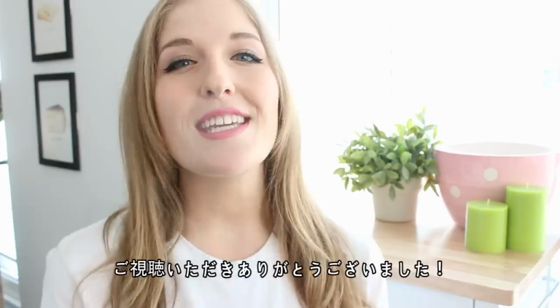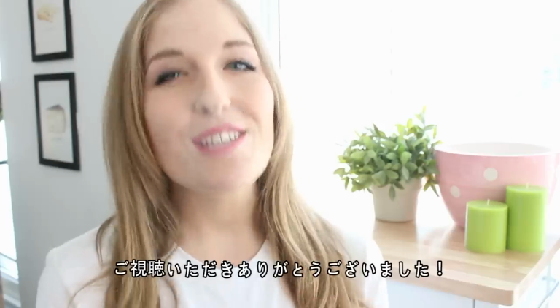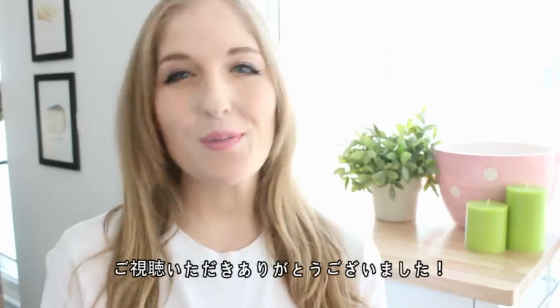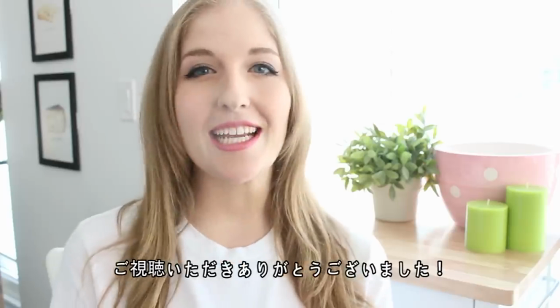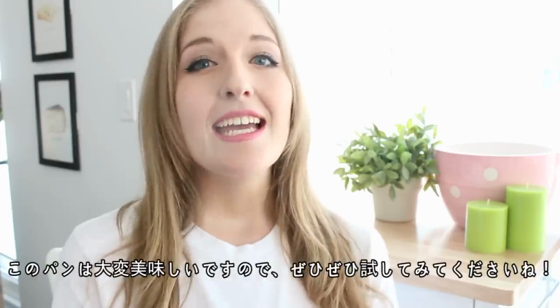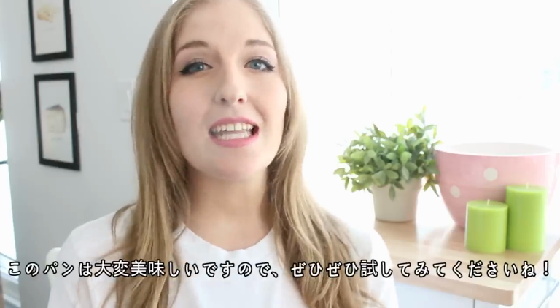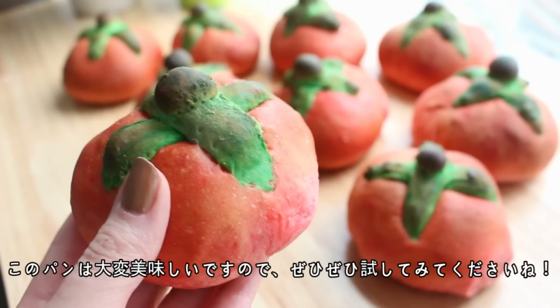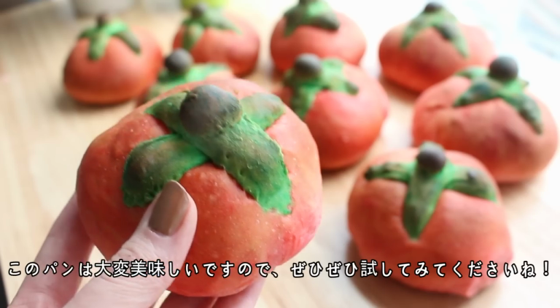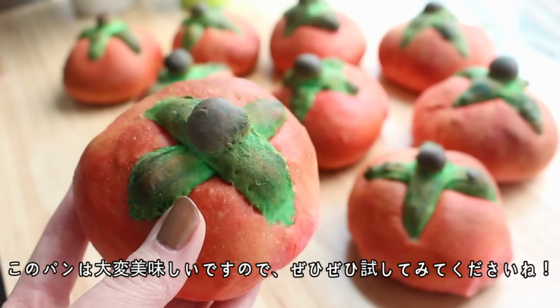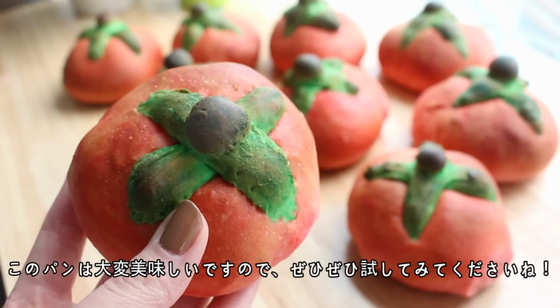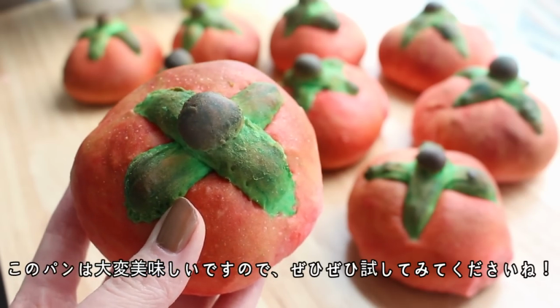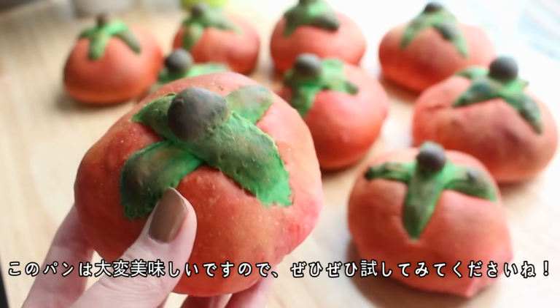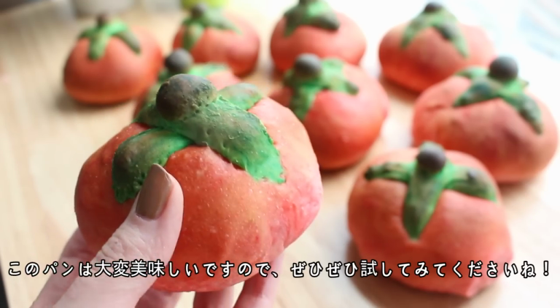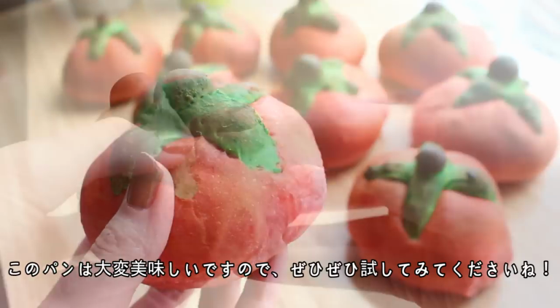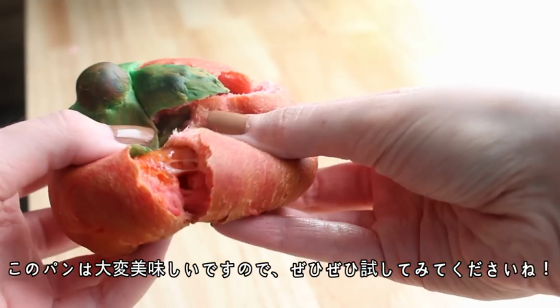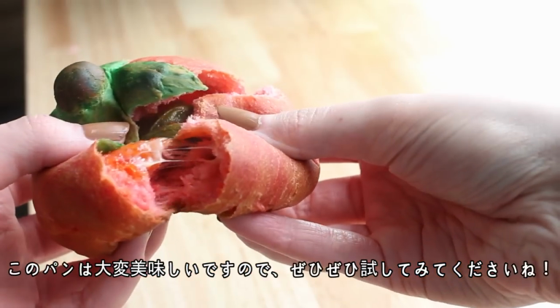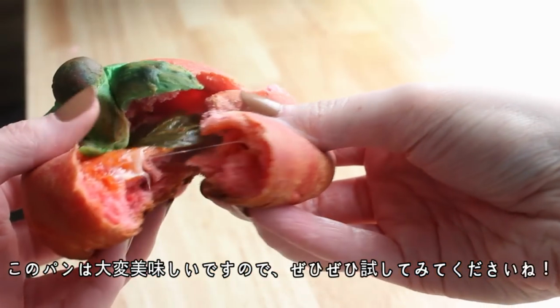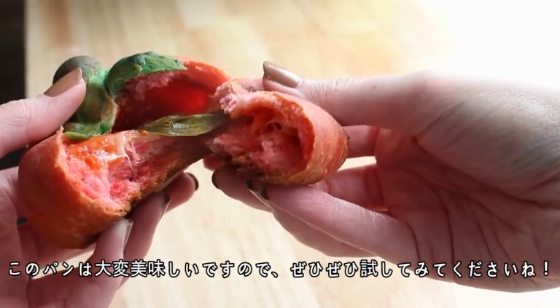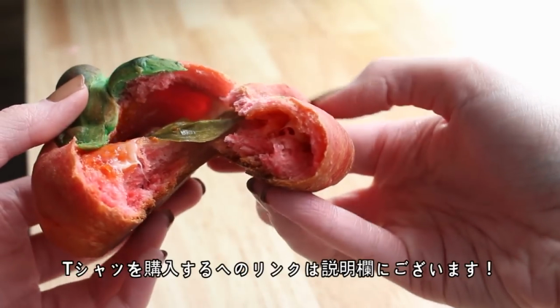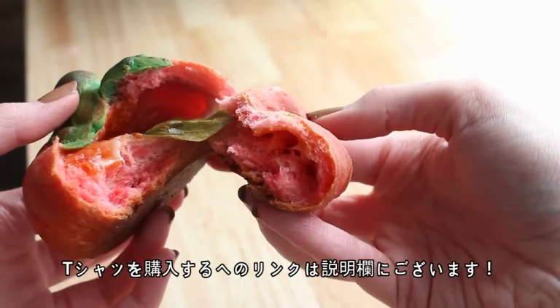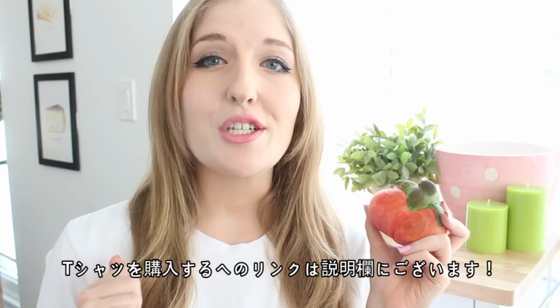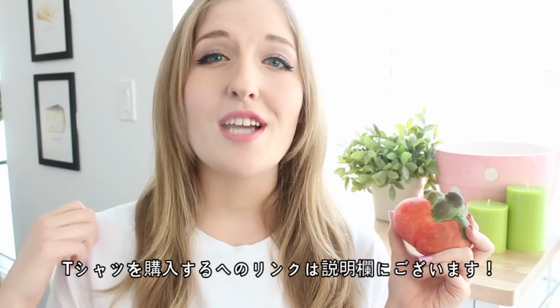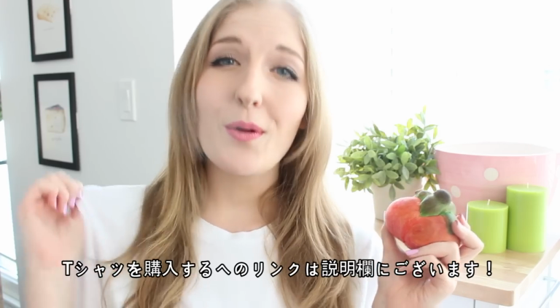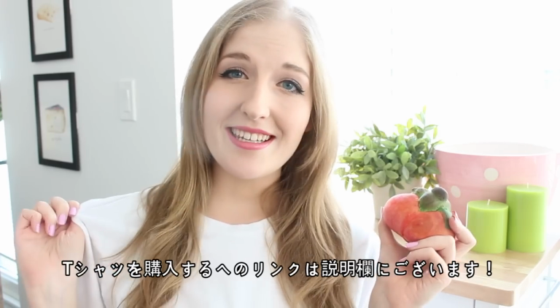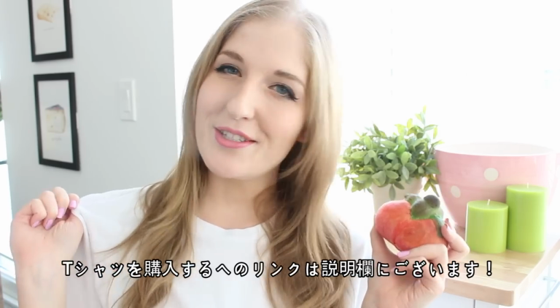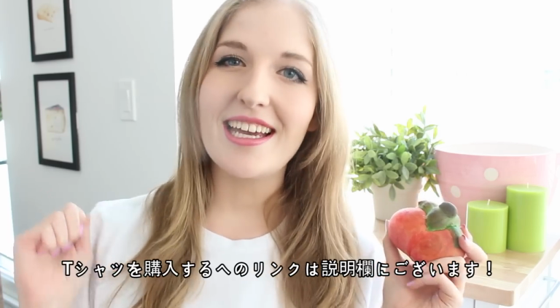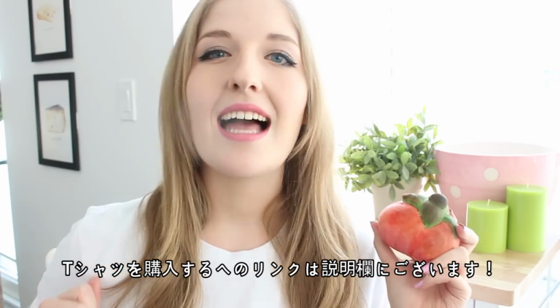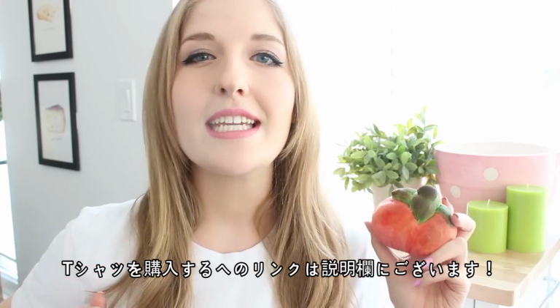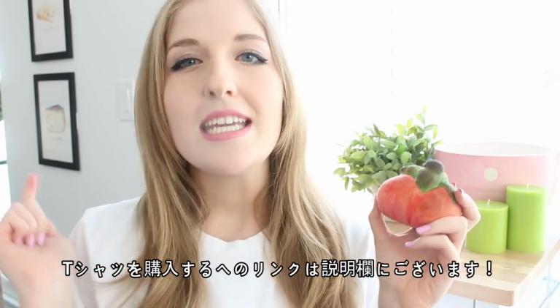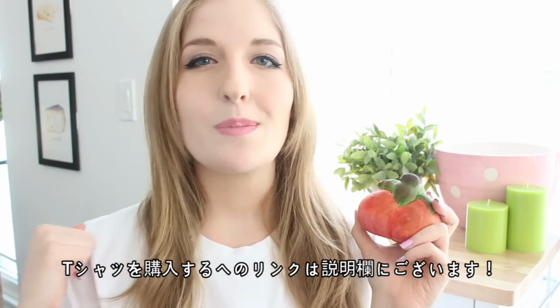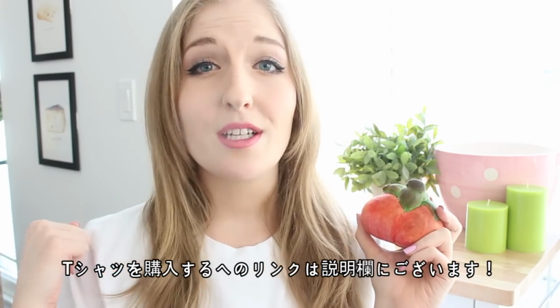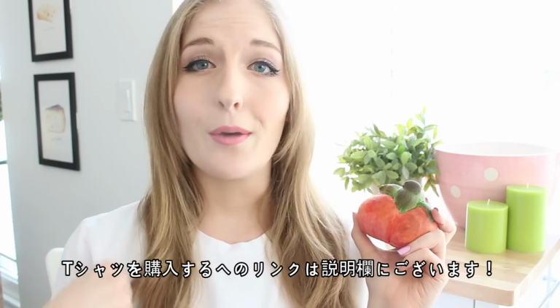Thank you guys so much for watching! Definitely let me know if you try this recipe out because they're so delicious — you need to try these, oh my goodness! And if you're interested in buying a t-shirt, which I totally think you should, I'll have the link in the description box below.